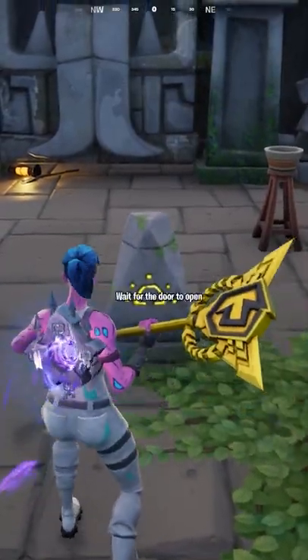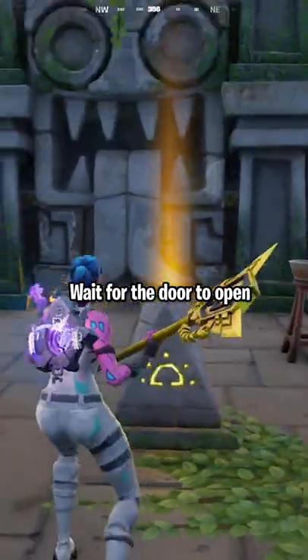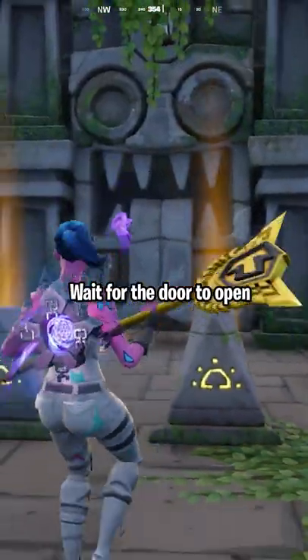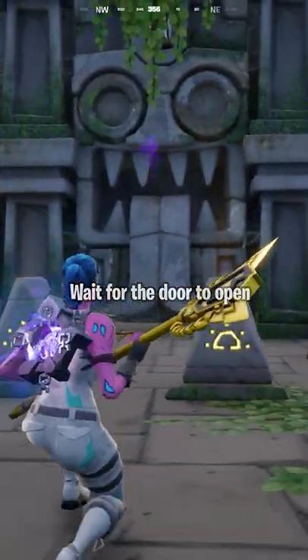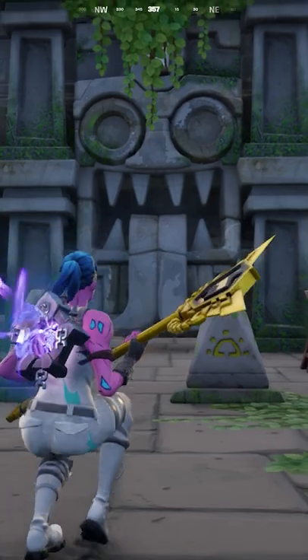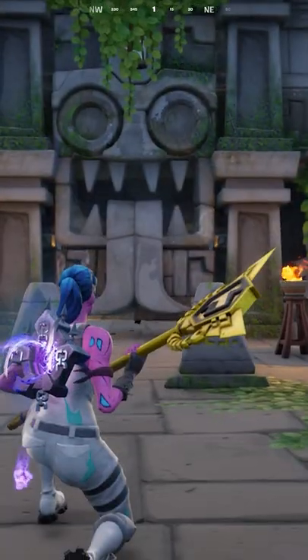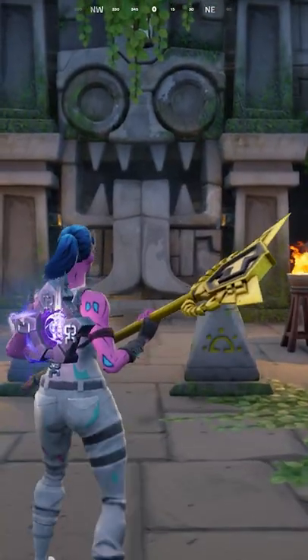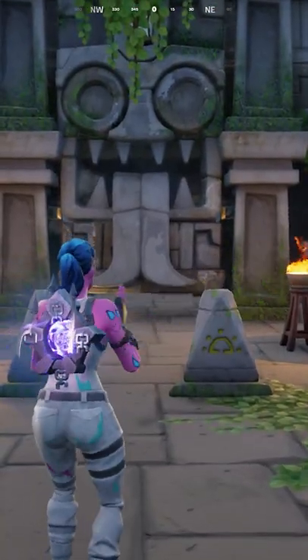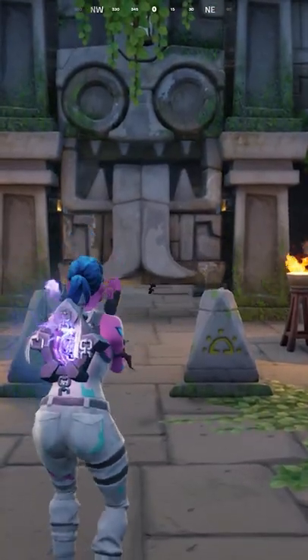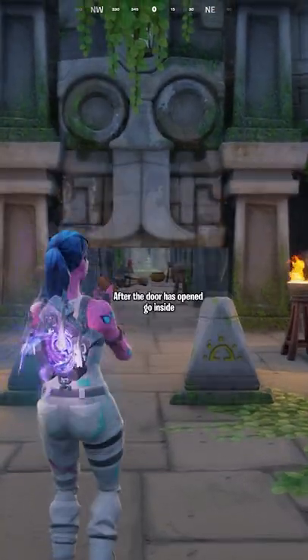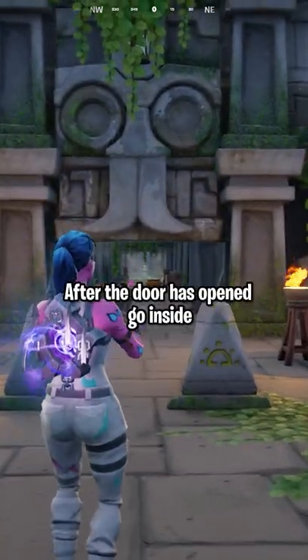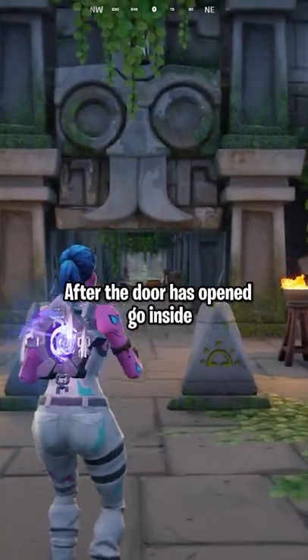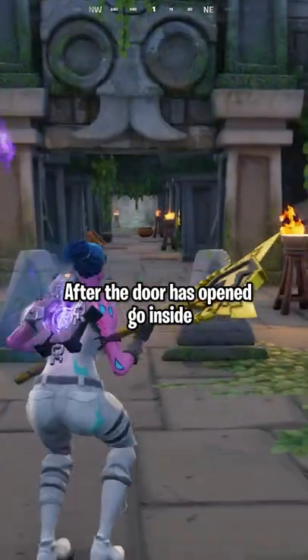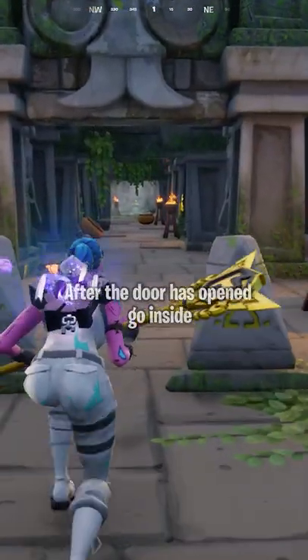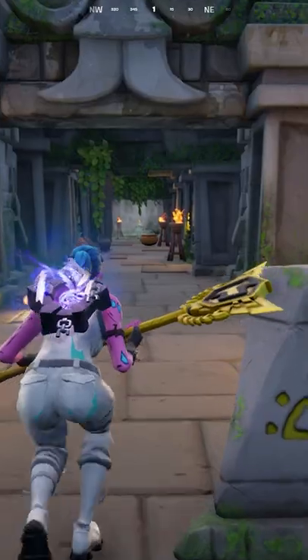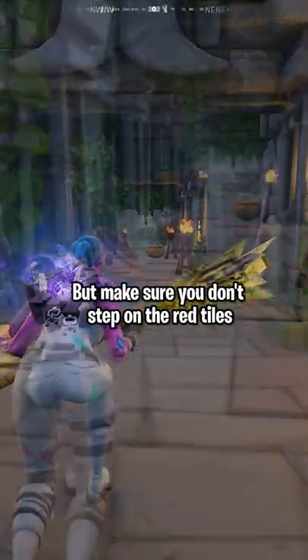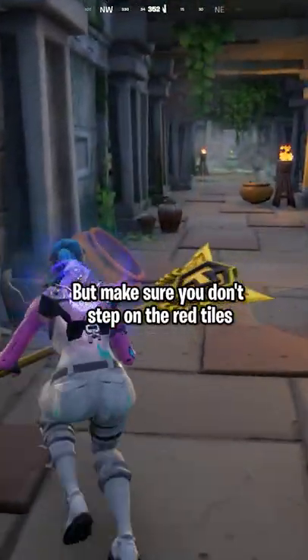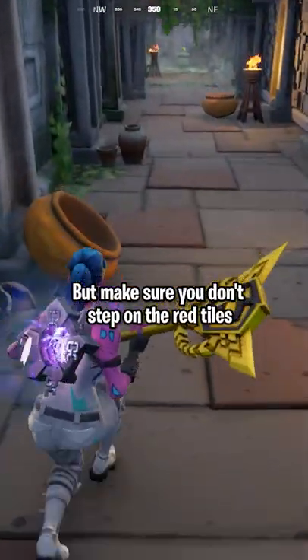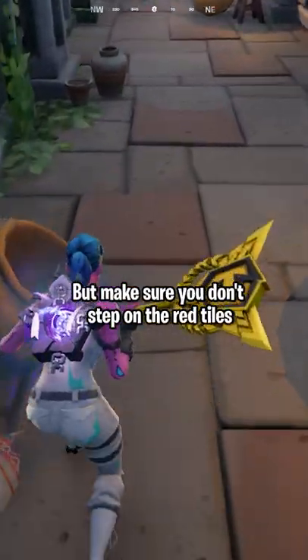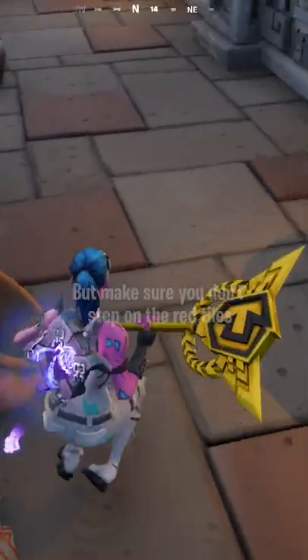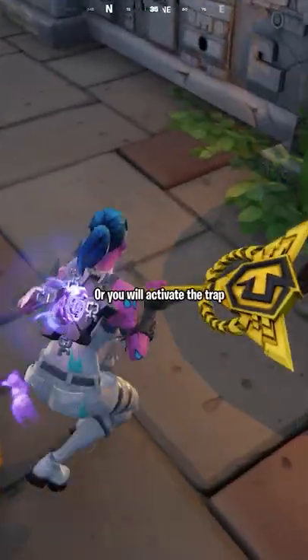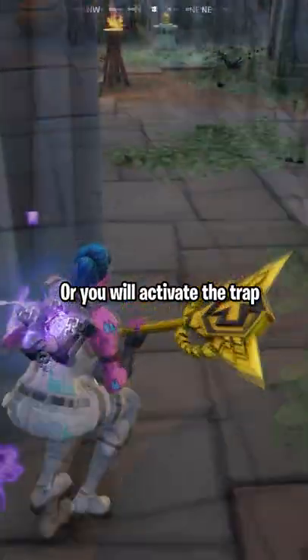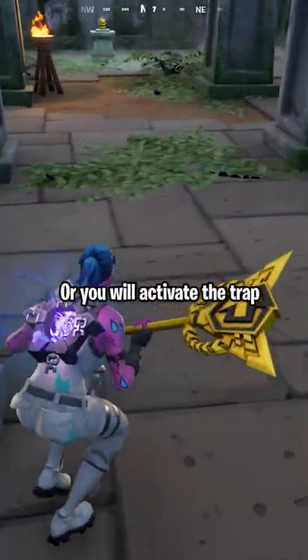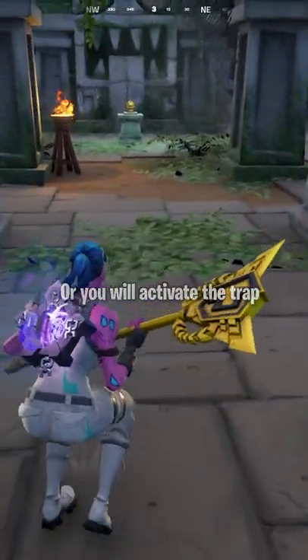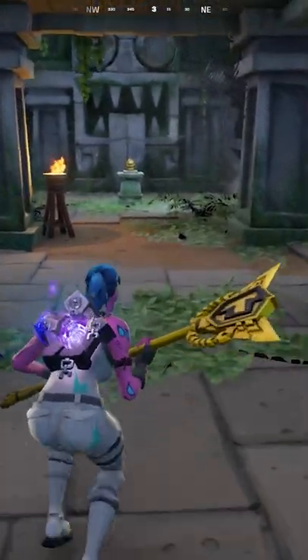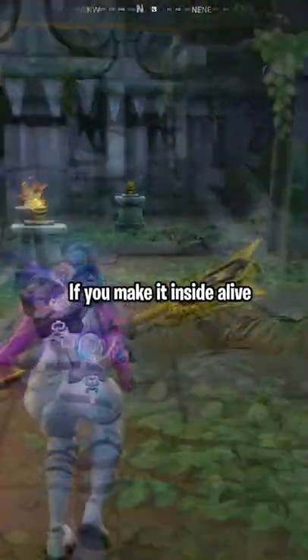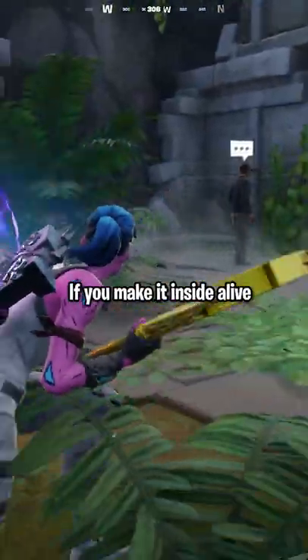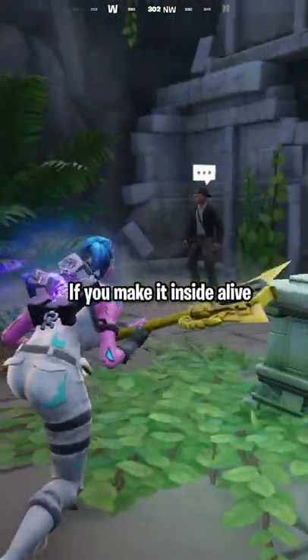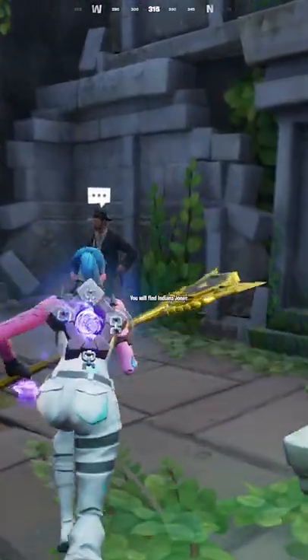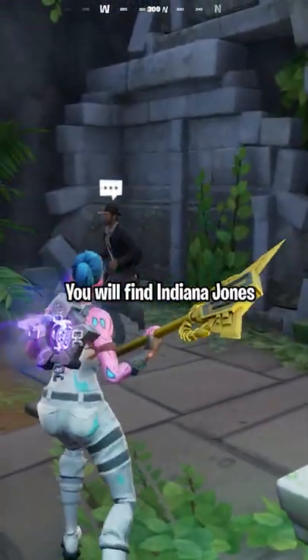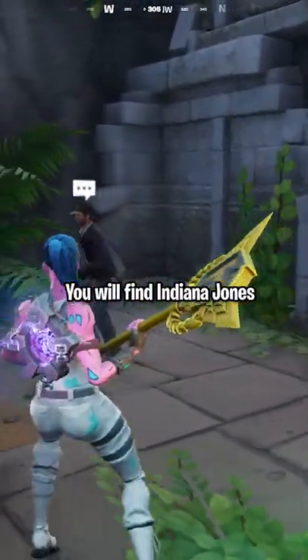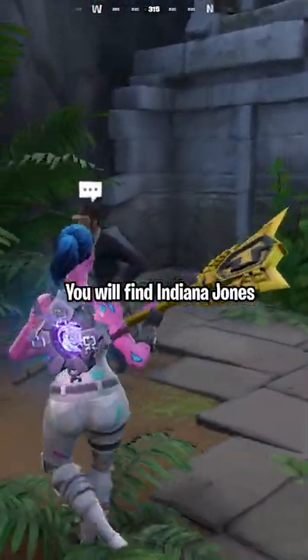Wait for the door to open. After the door has opened, go inside, but make sure you don't step on the red tiles or you will activate the trap. If you make it inside alive, you will find Indiana Jones.